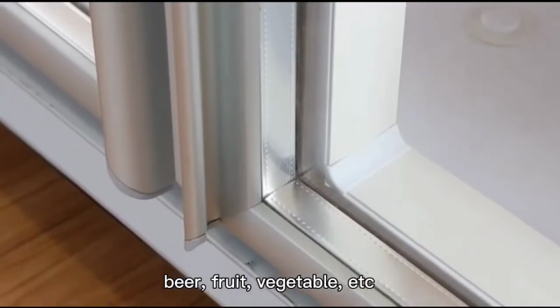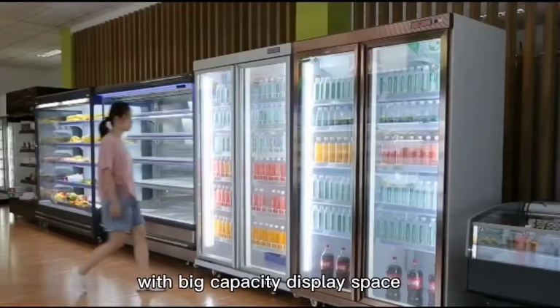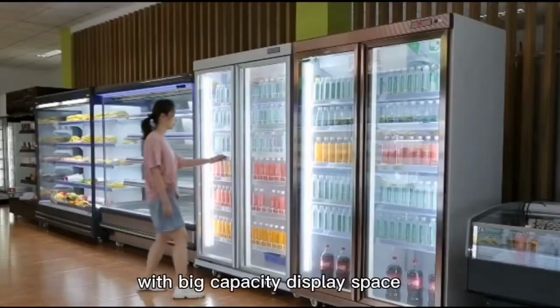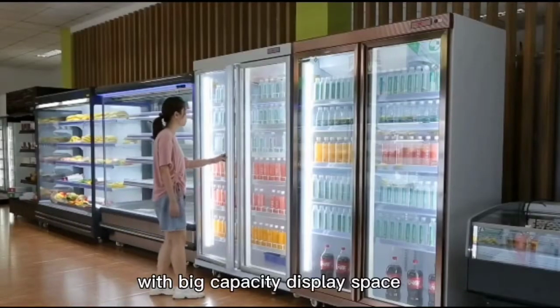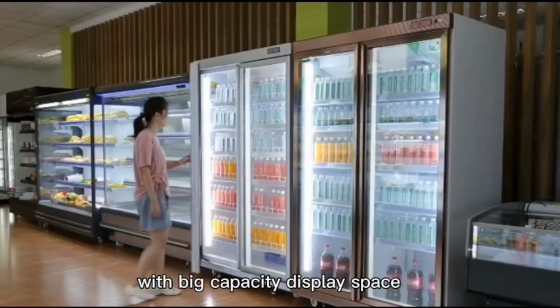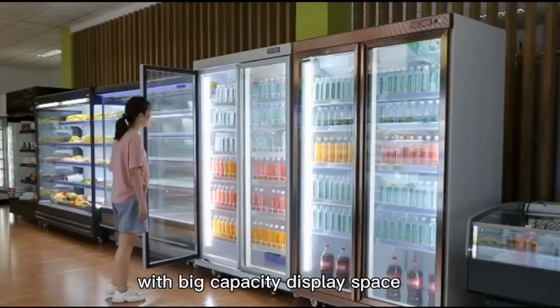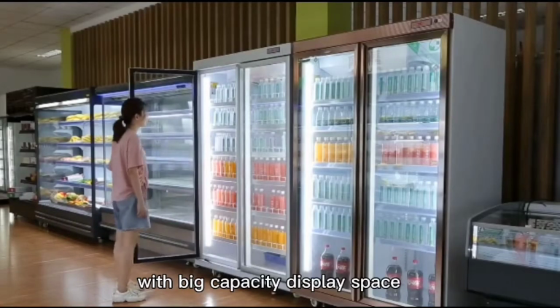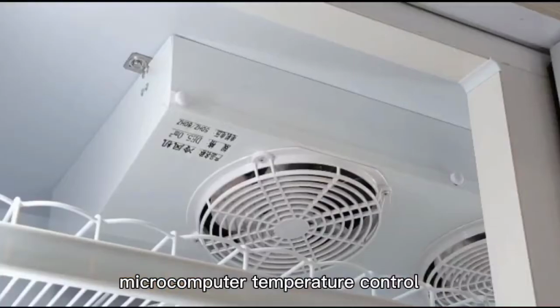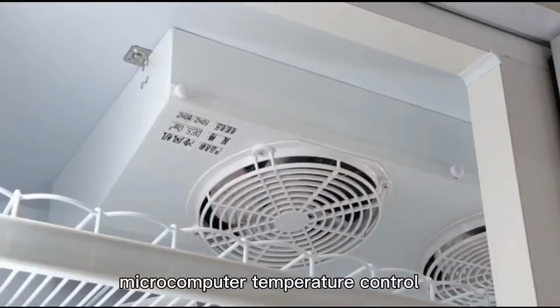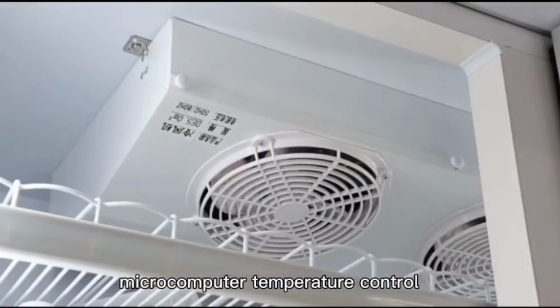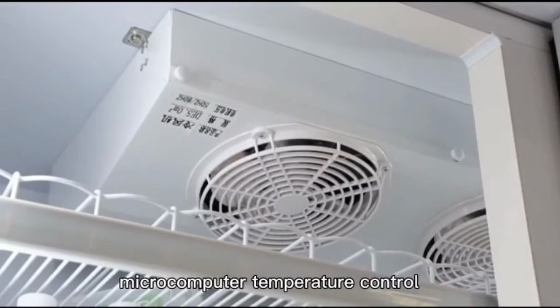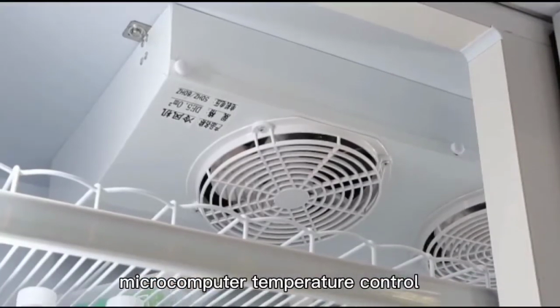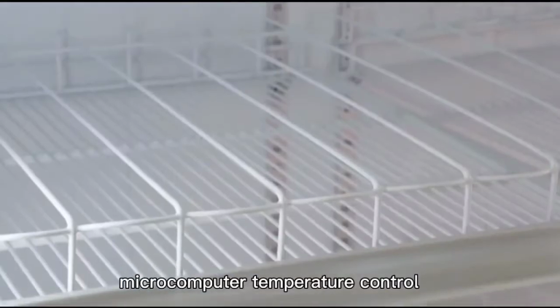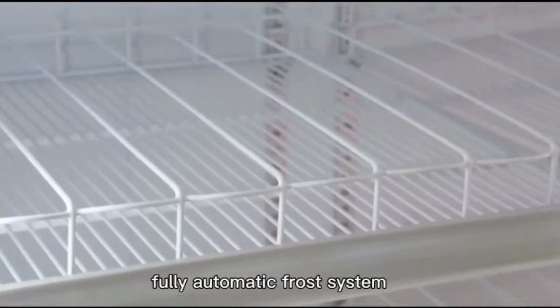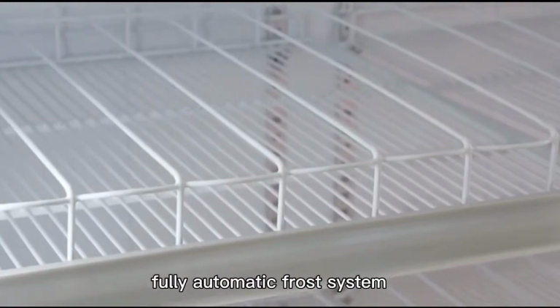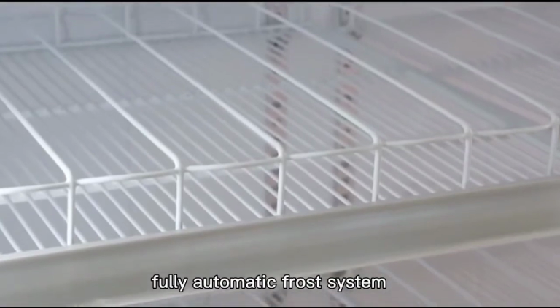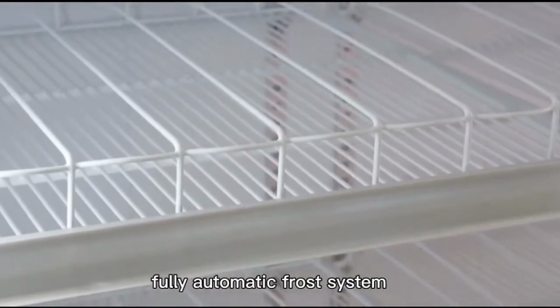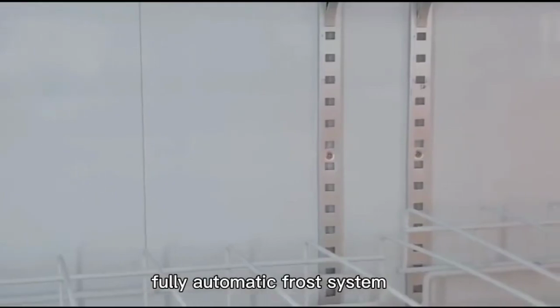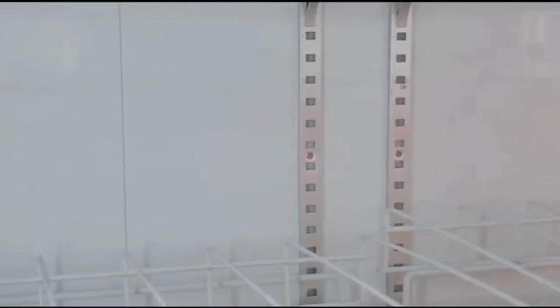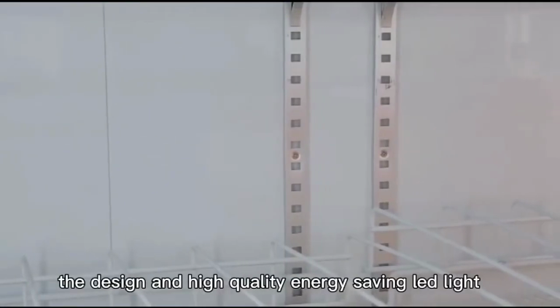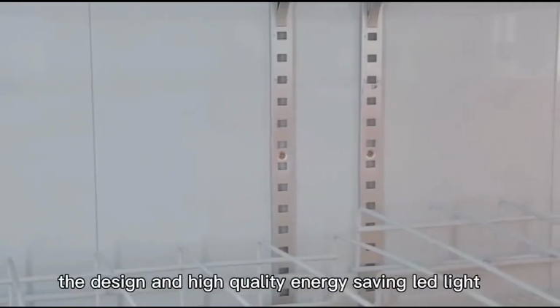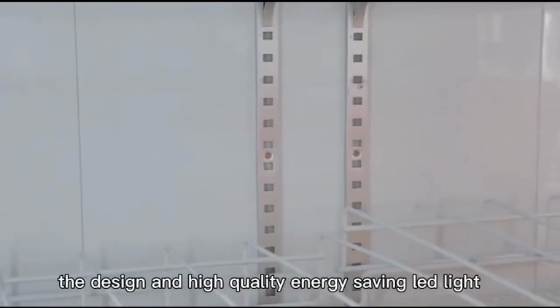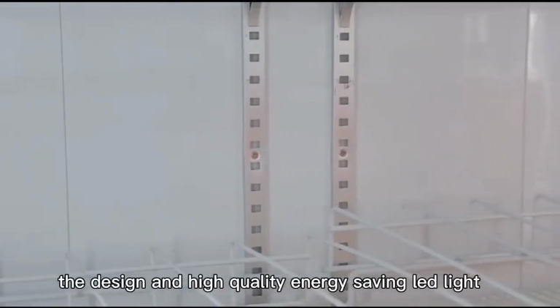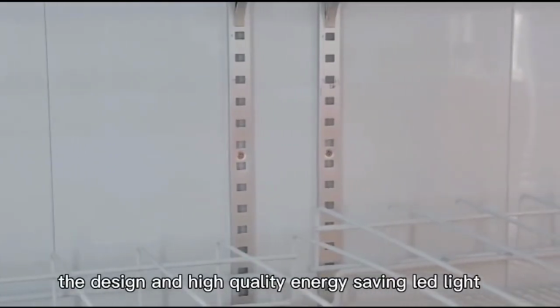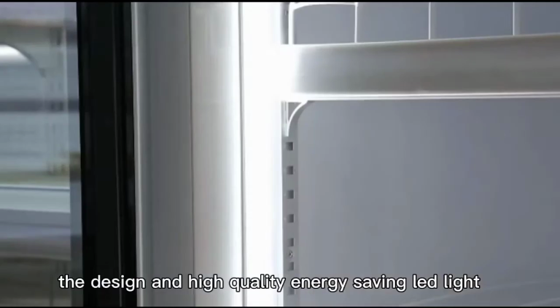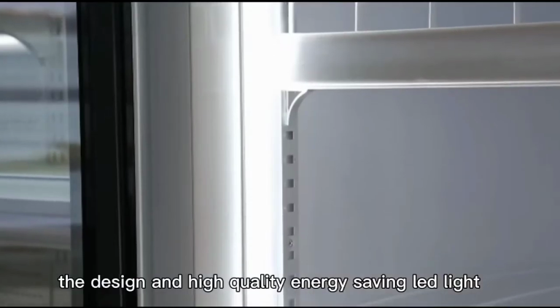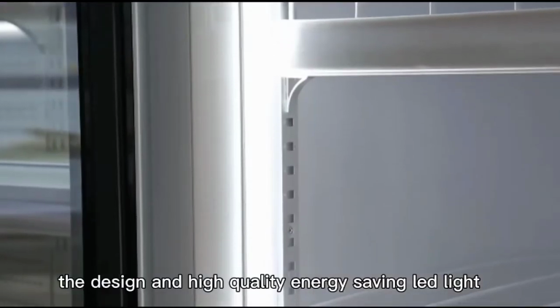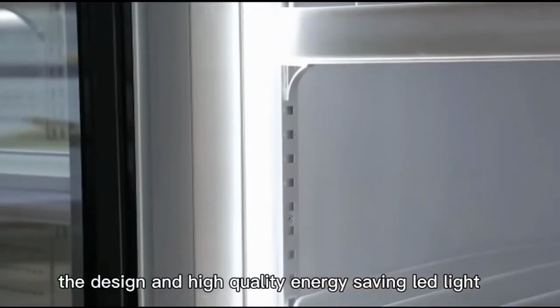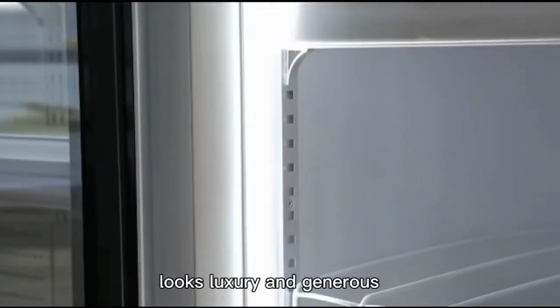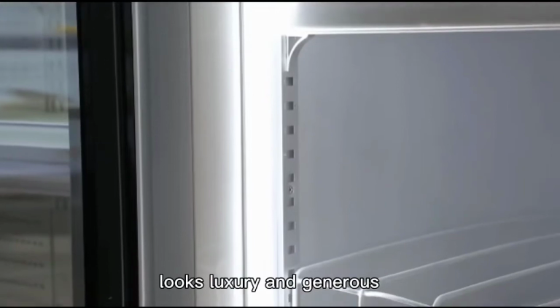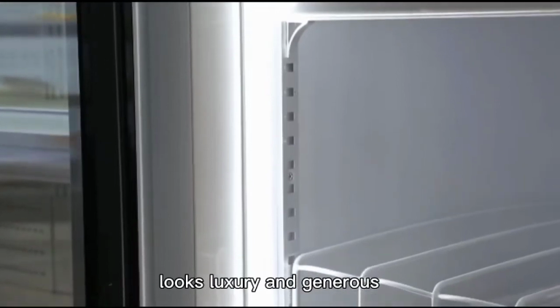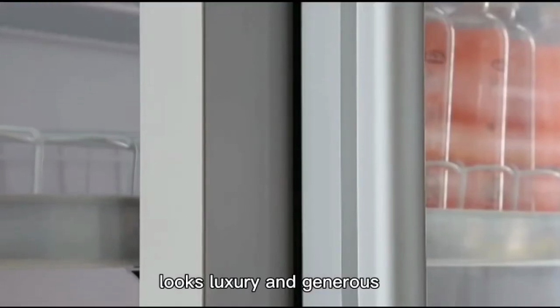With big capacity display space, microcomputer temperature control, and a fully automatic frost system. The design and high quality energy saving LED light looks luxury and generous.